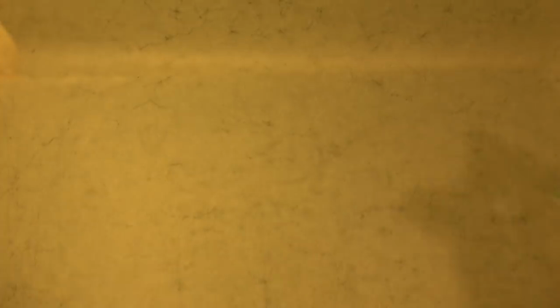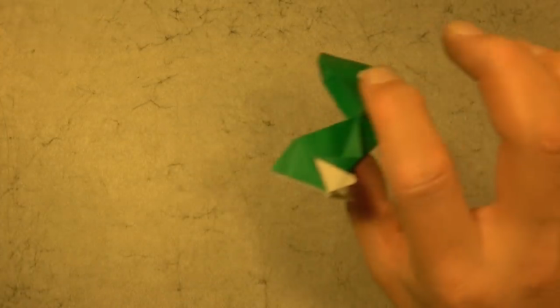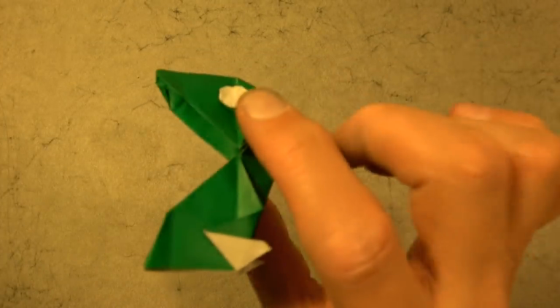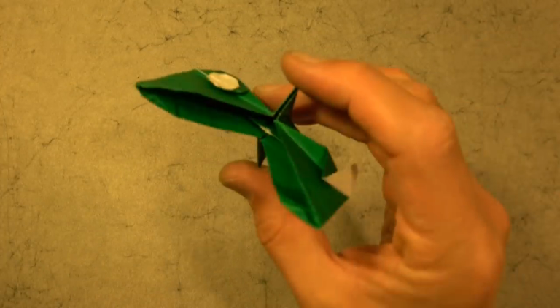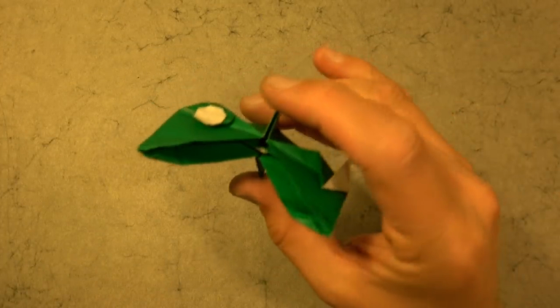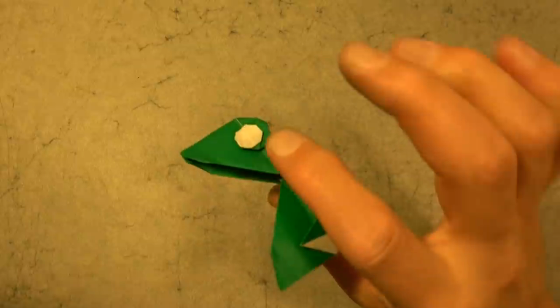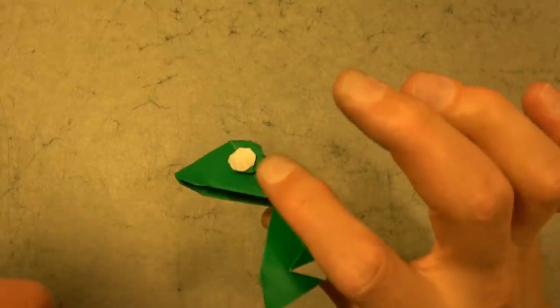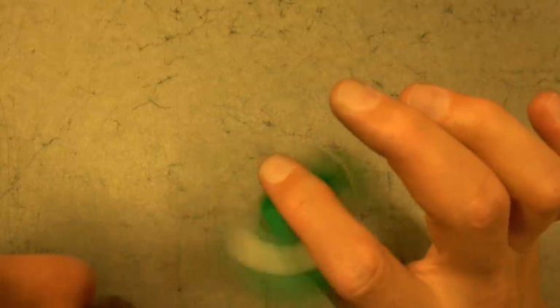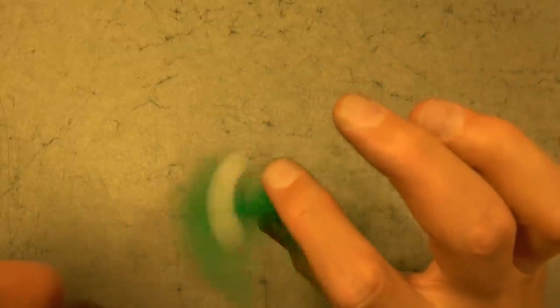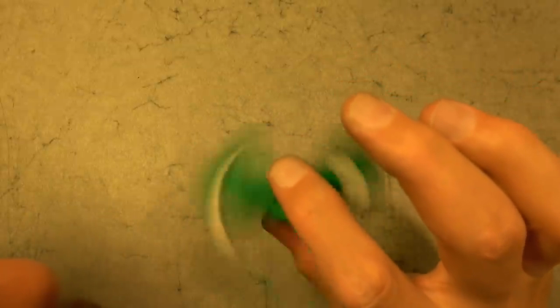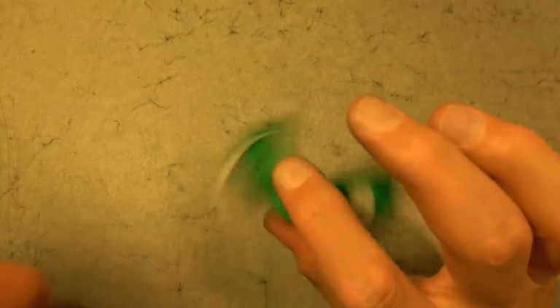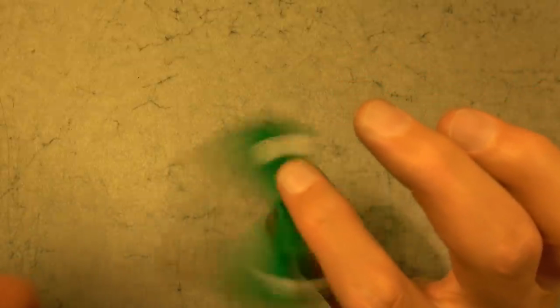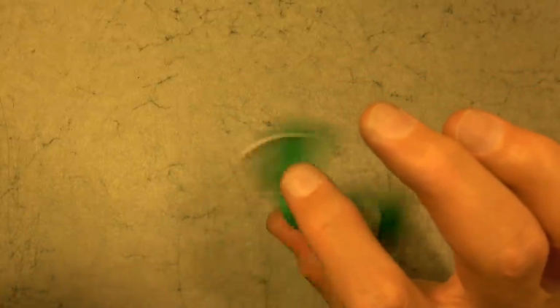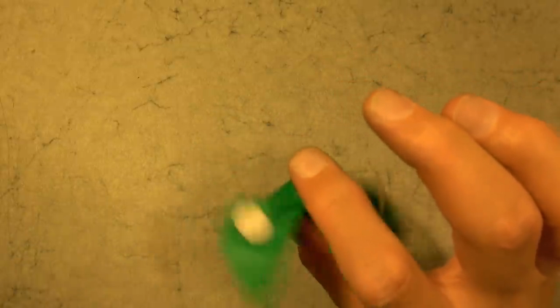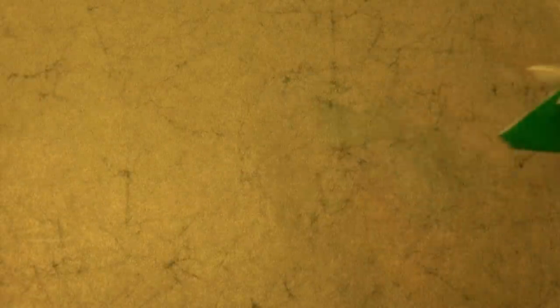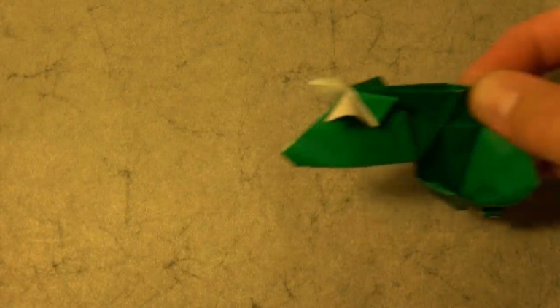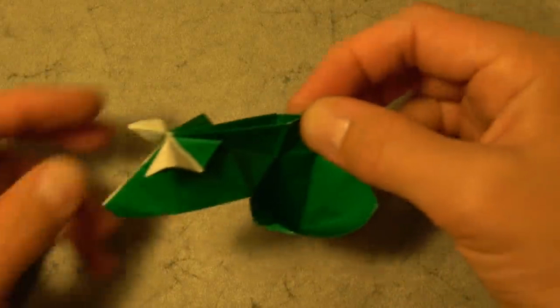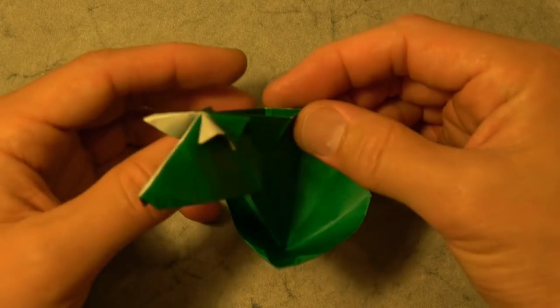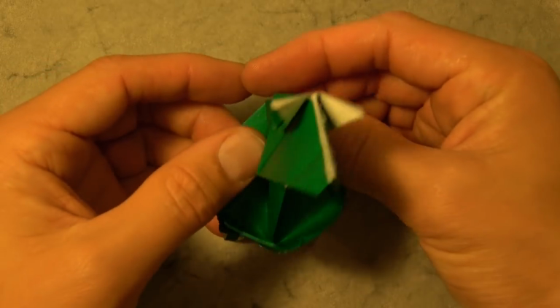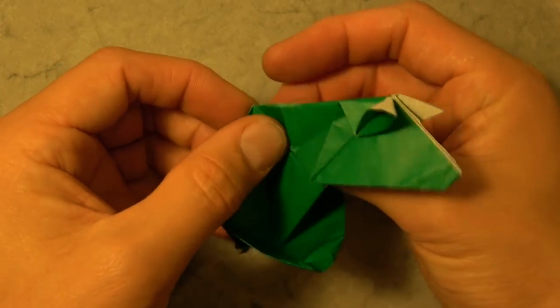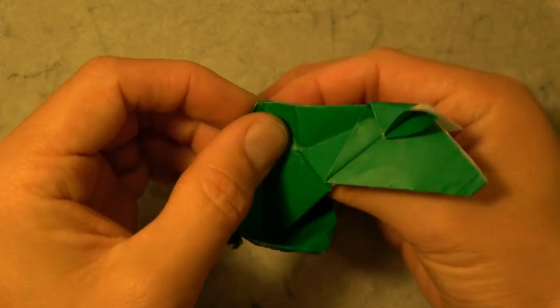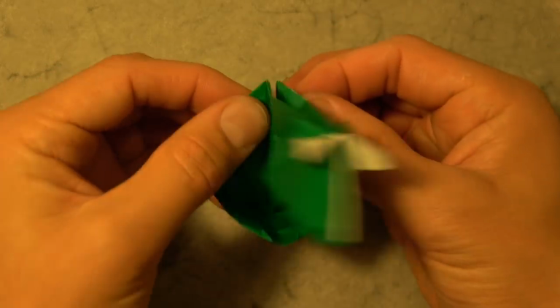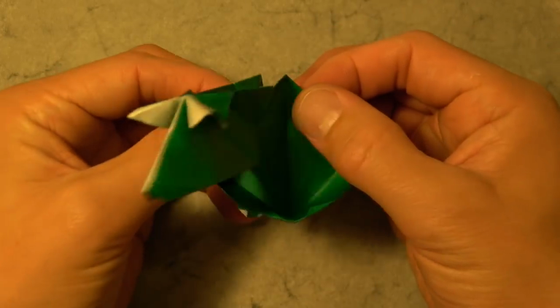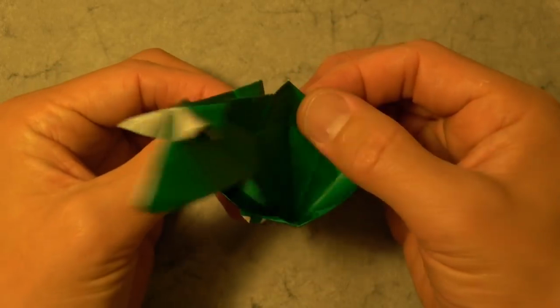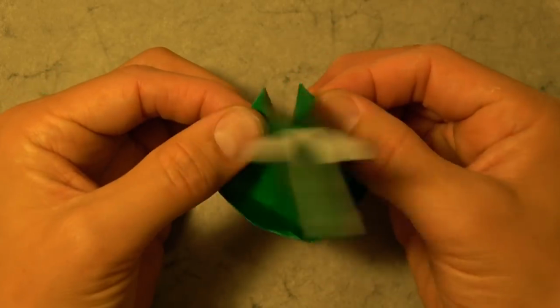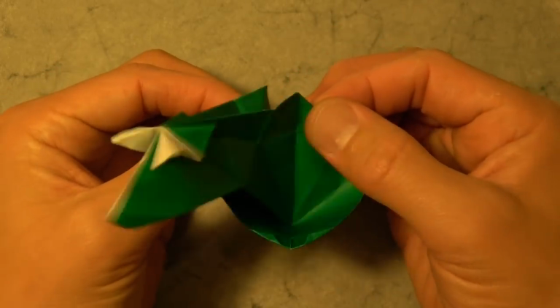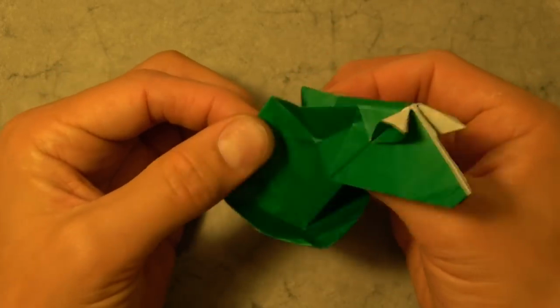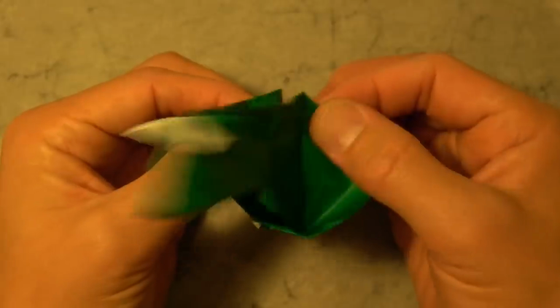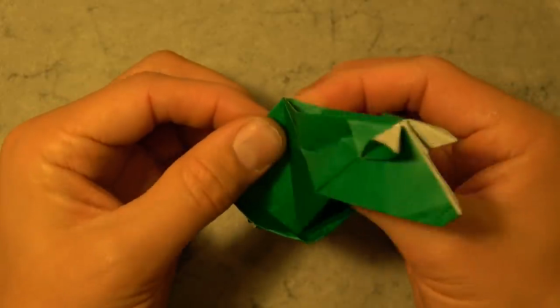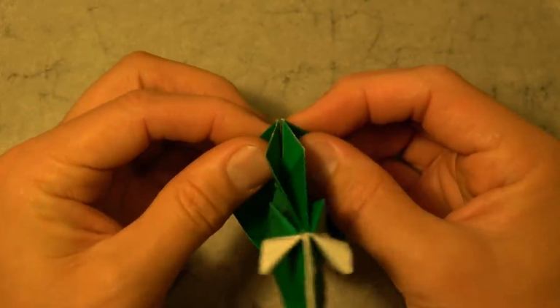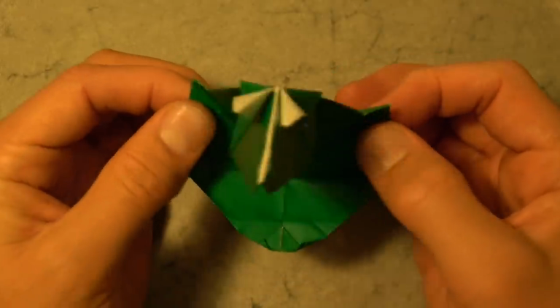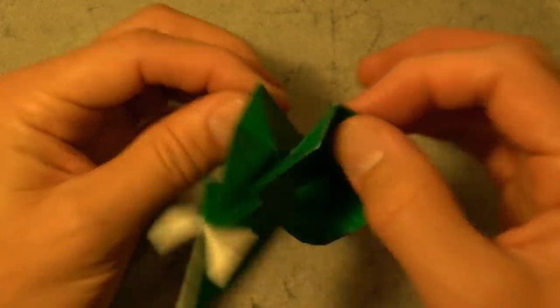Number nine: the fidget blow spinner. And number ten: the super duper mad cow. Watch out, it's going to bonk you.